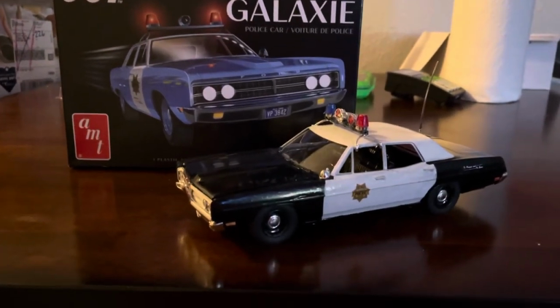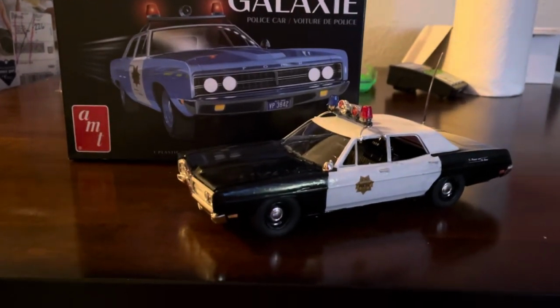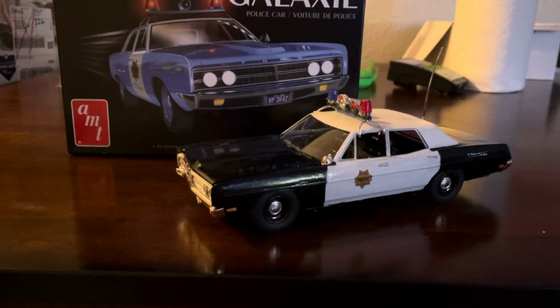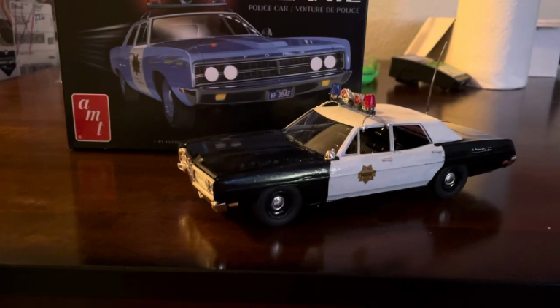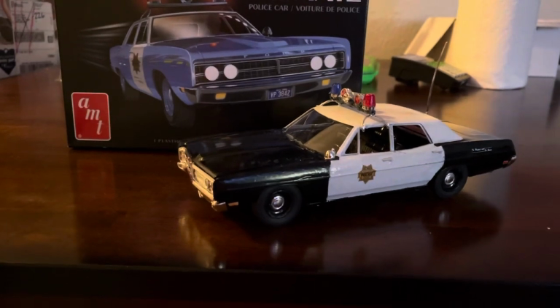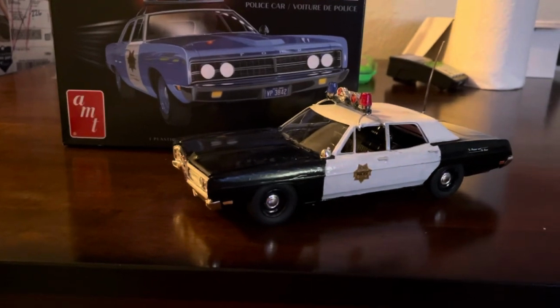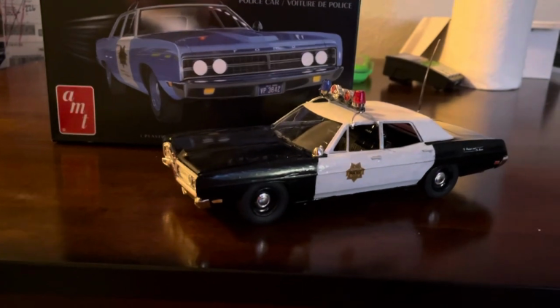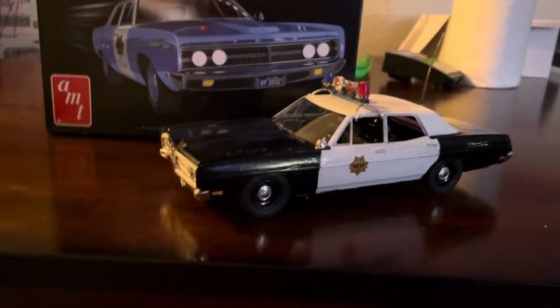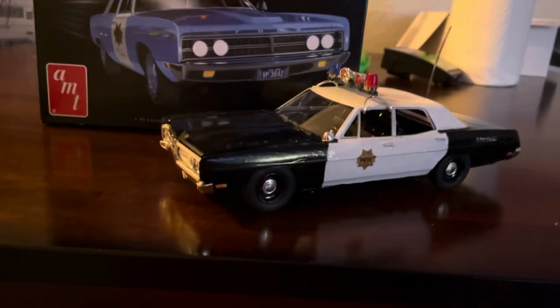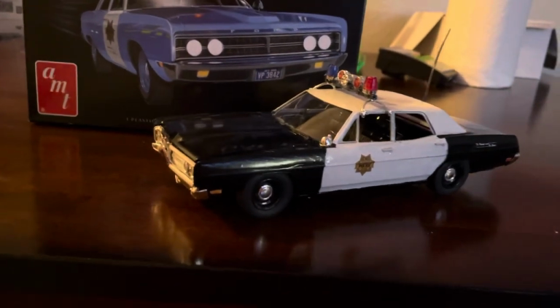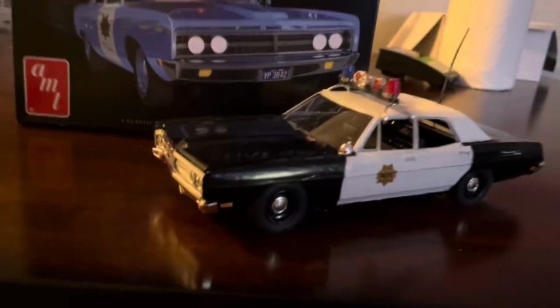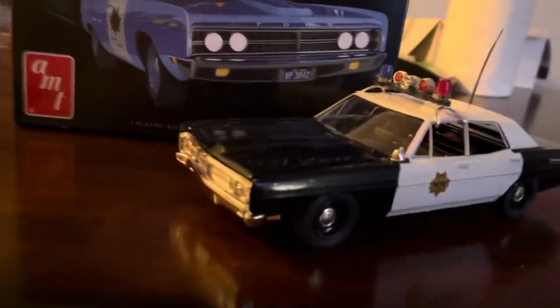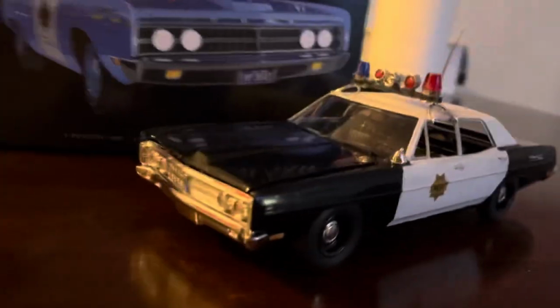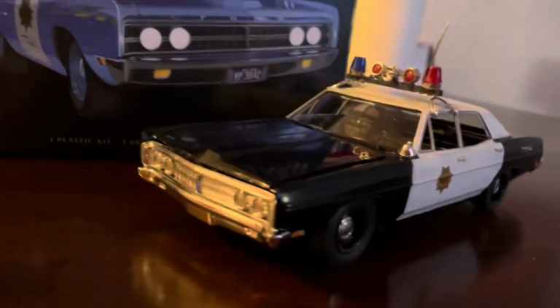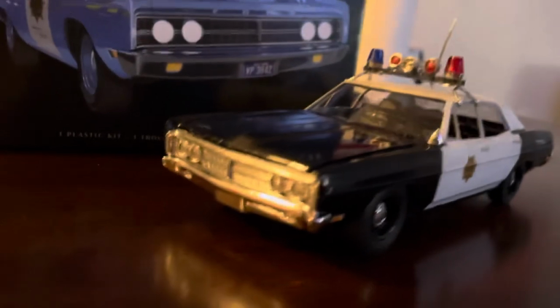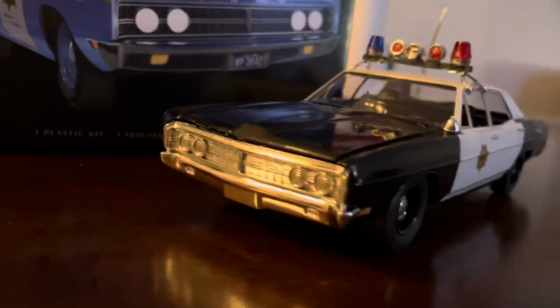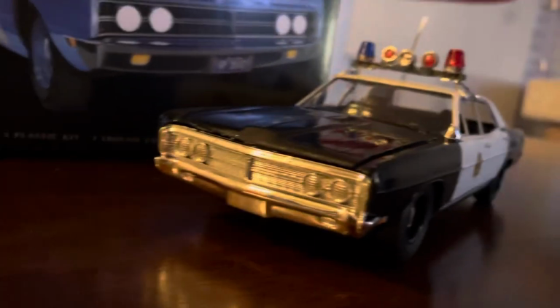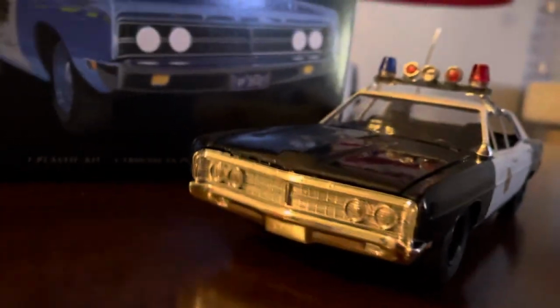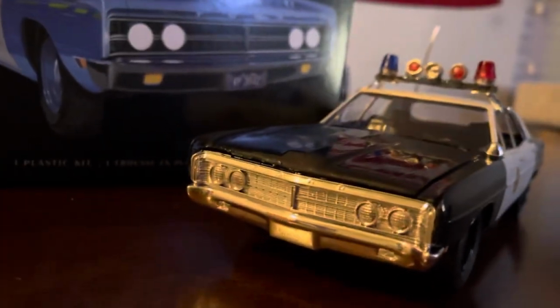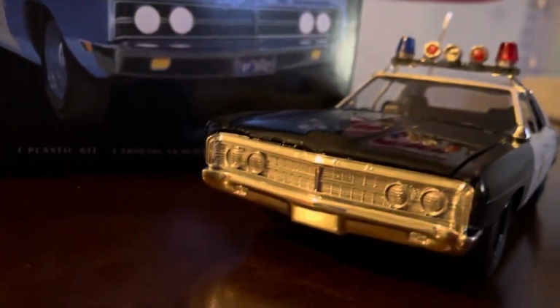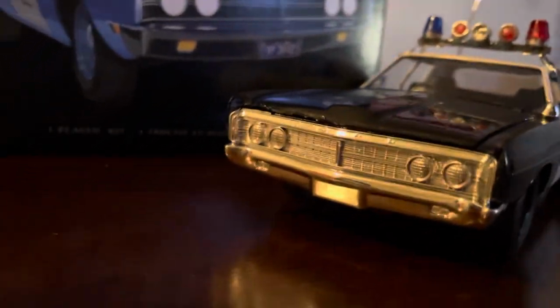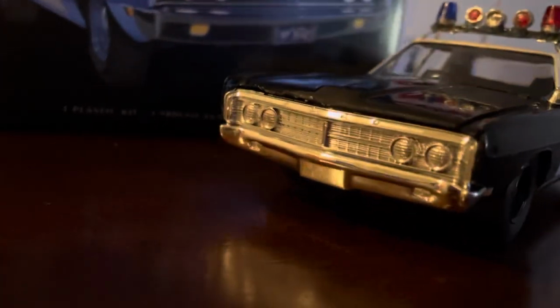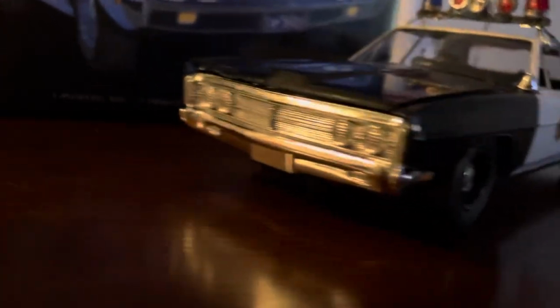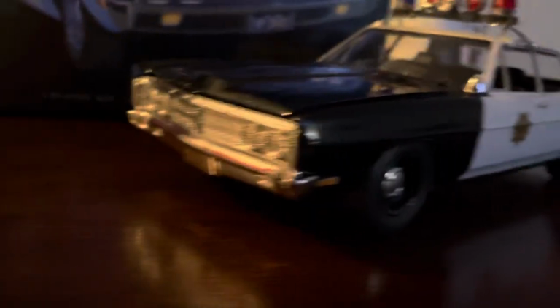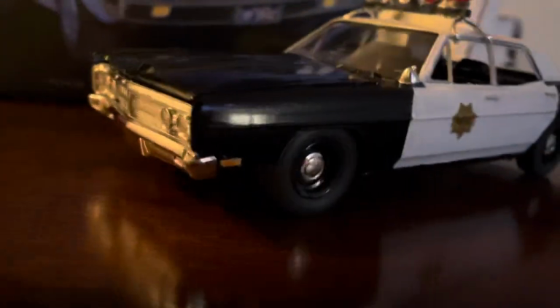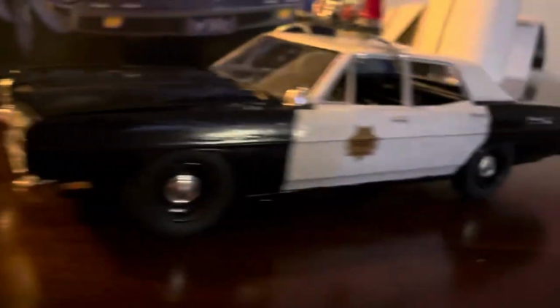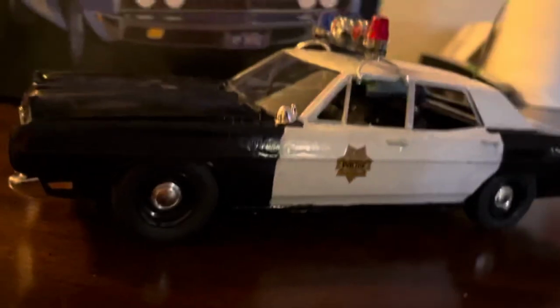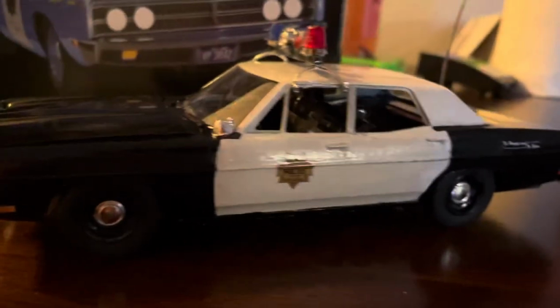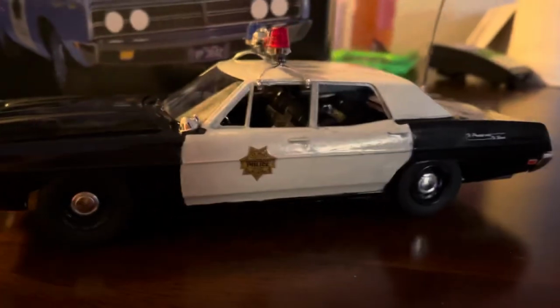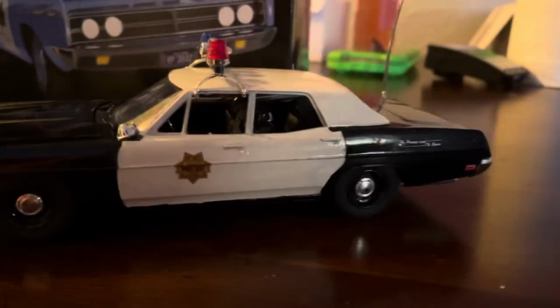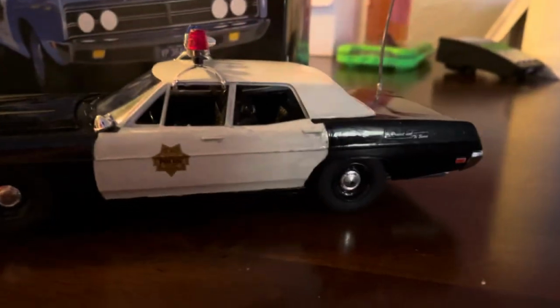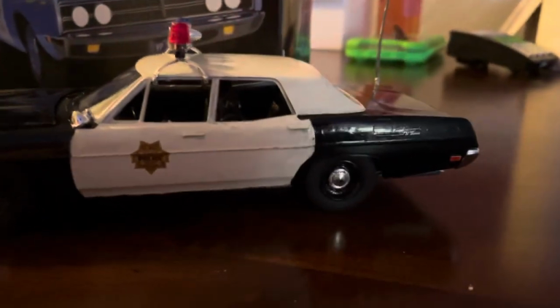It took me about 12 hours to build and paint and all that. I mostly worked on it at night time, and I just kind of lost track of time, so I really don't know how long it took me.